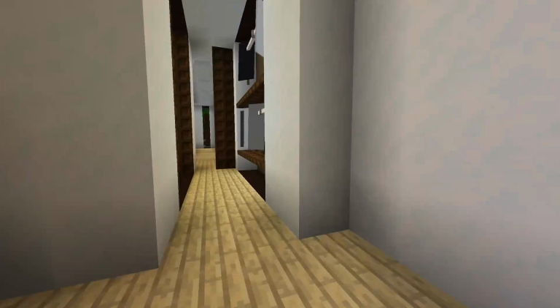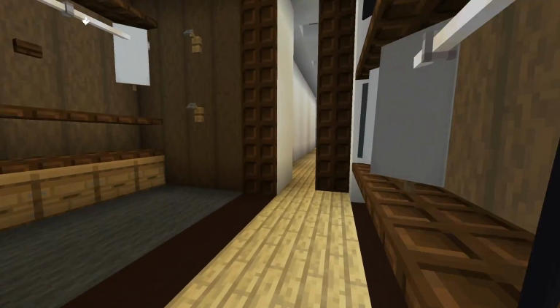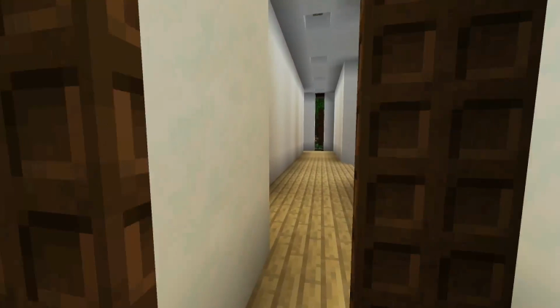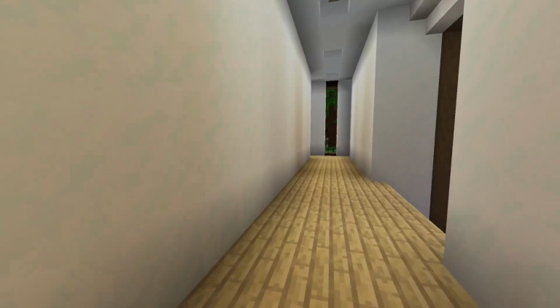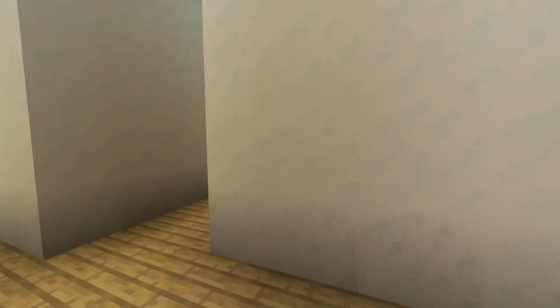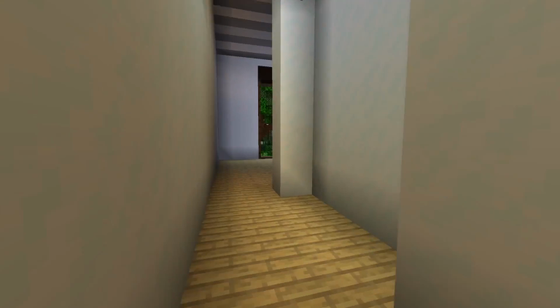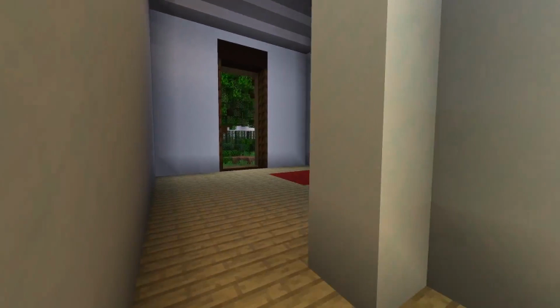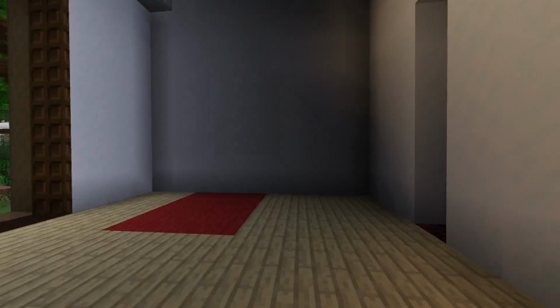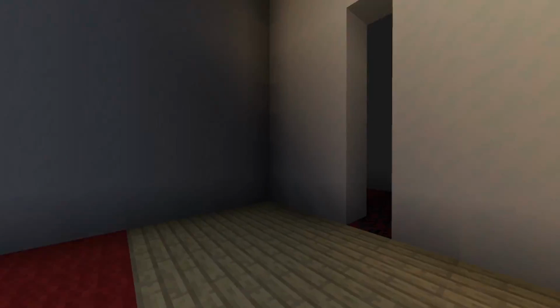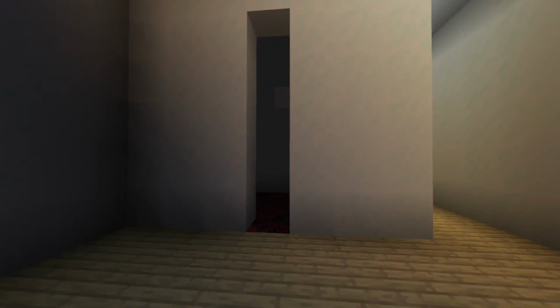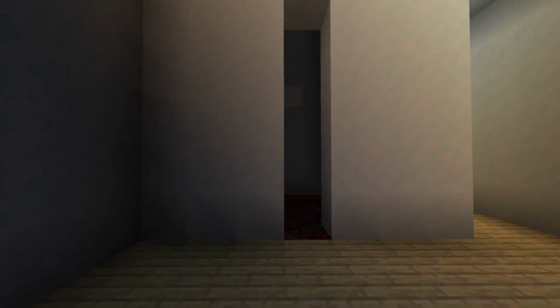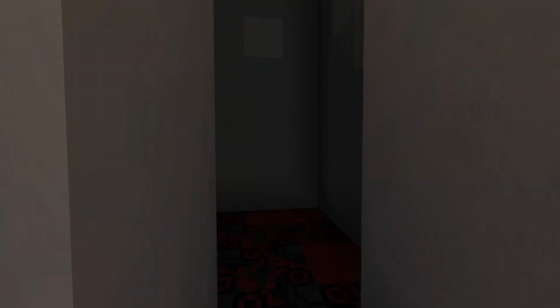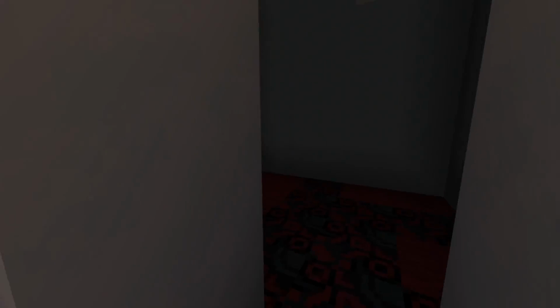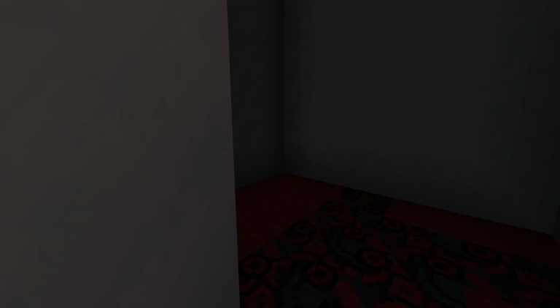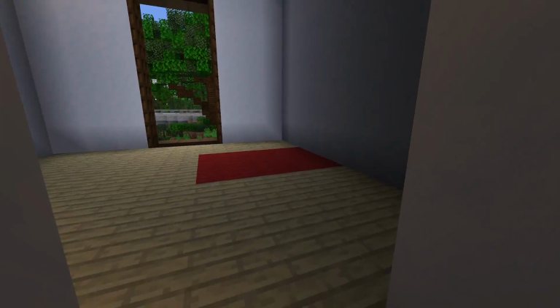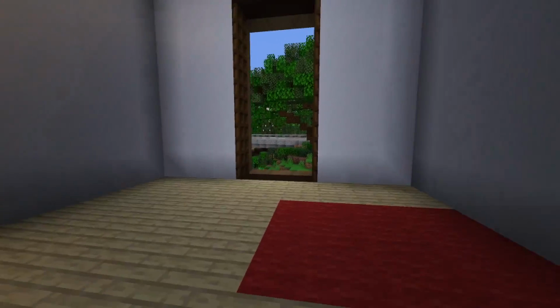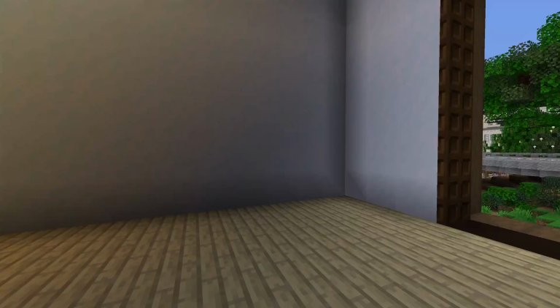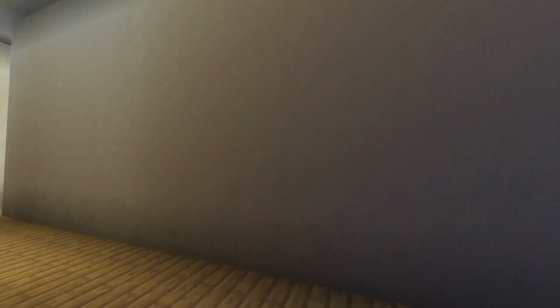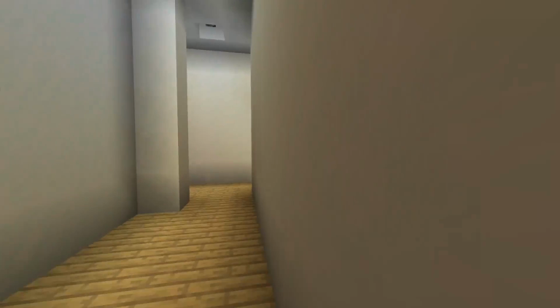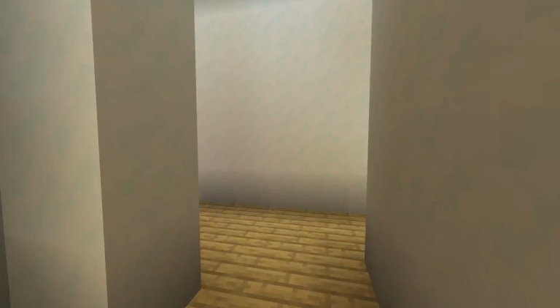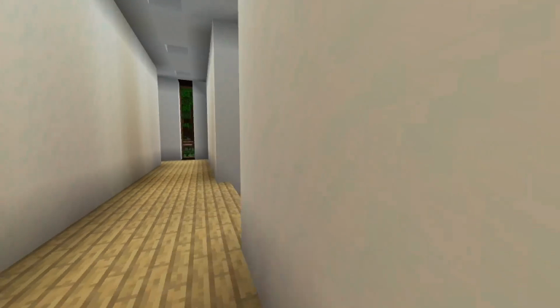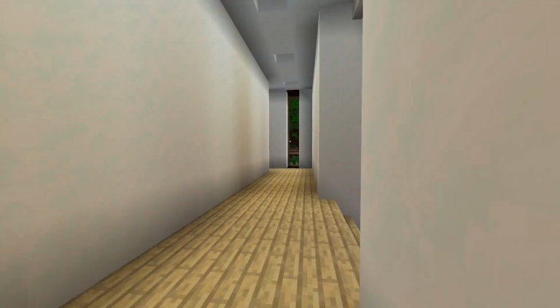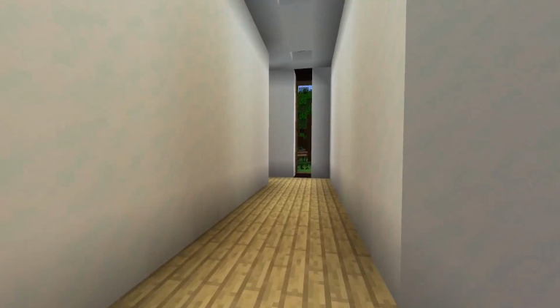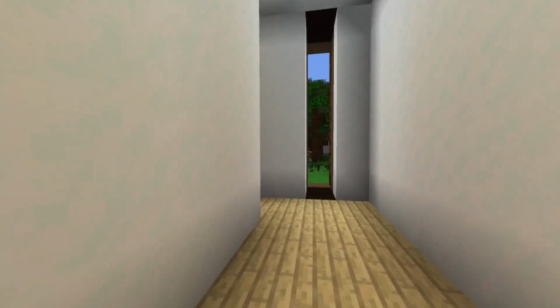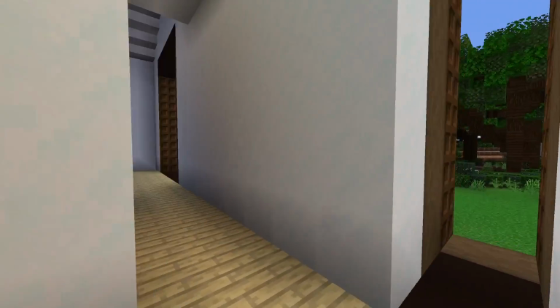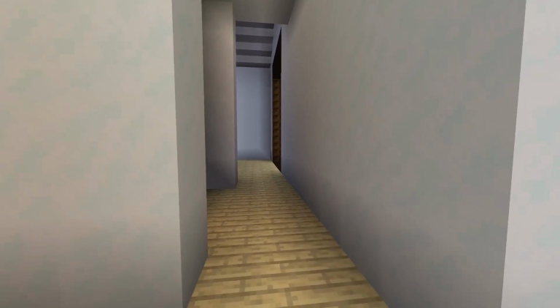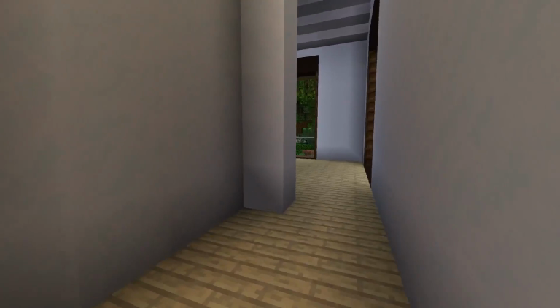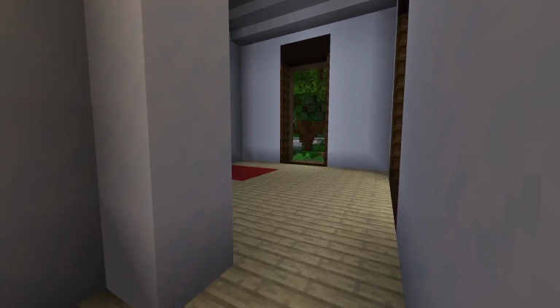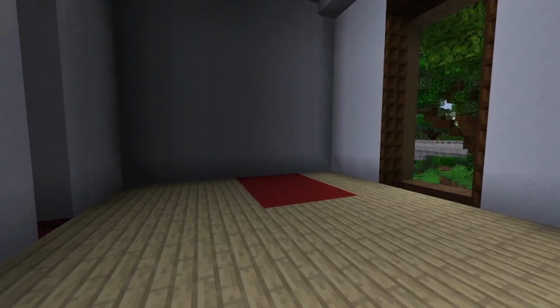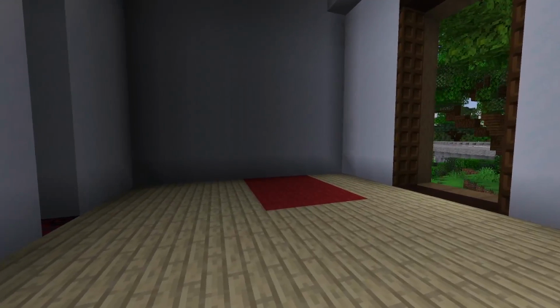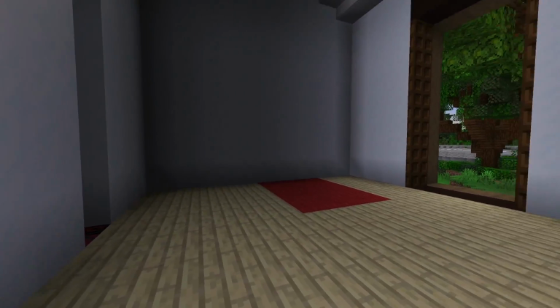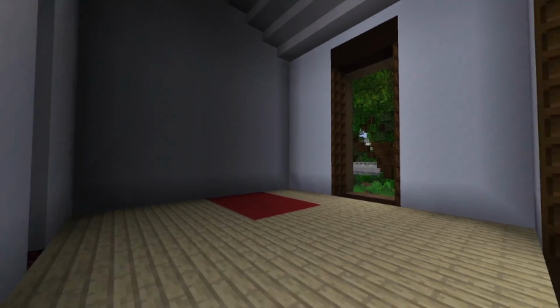If we go this way, let's check out what's over here. This looks like it's a spare room — maybe some furnished, maybe it's left on purpose like that for a guest room or something. I'm assuming the same thing over here. Yep.